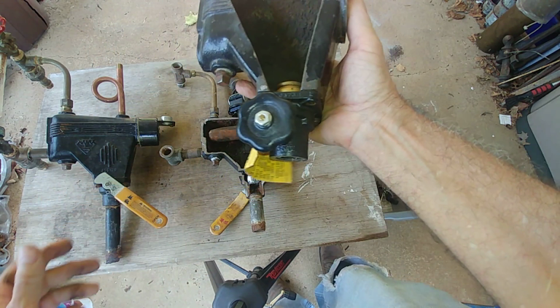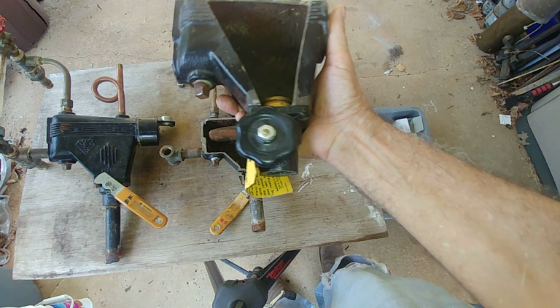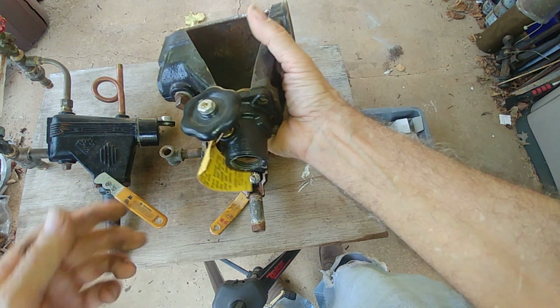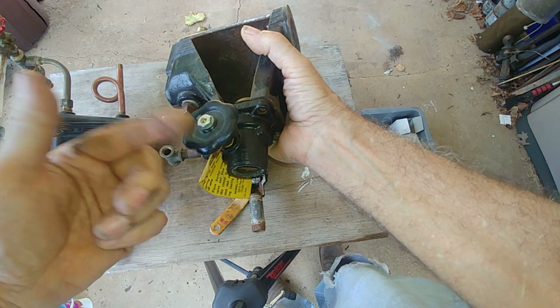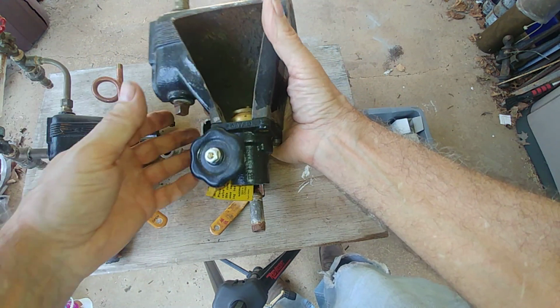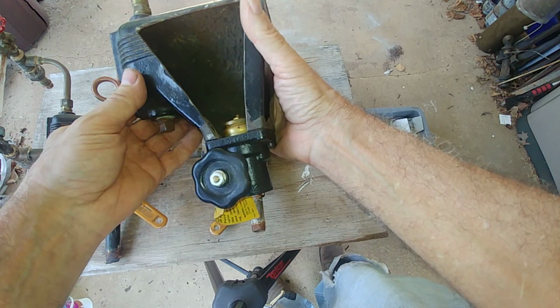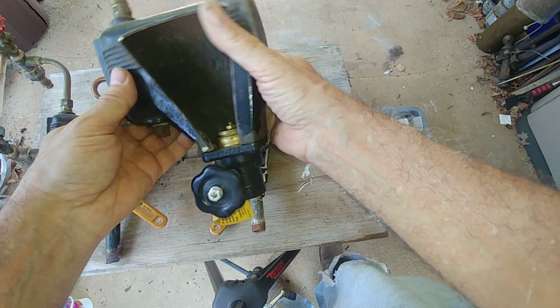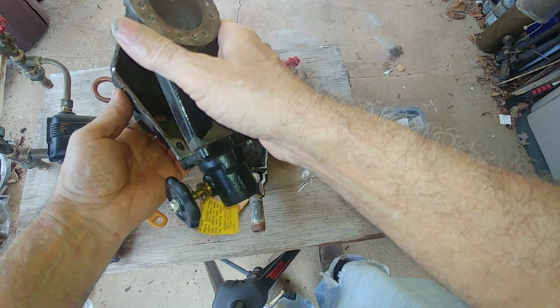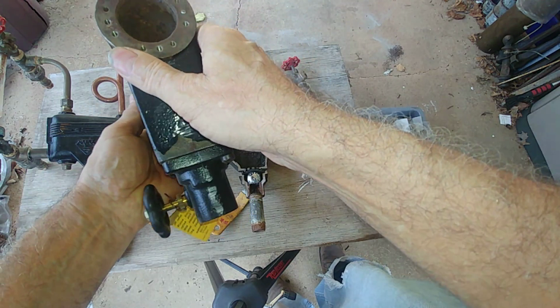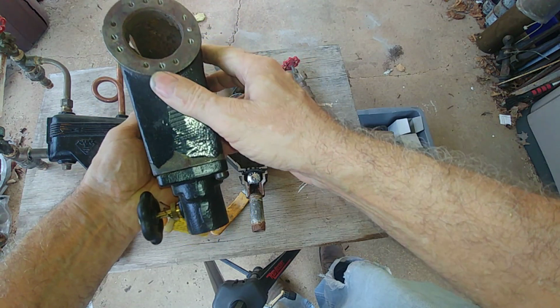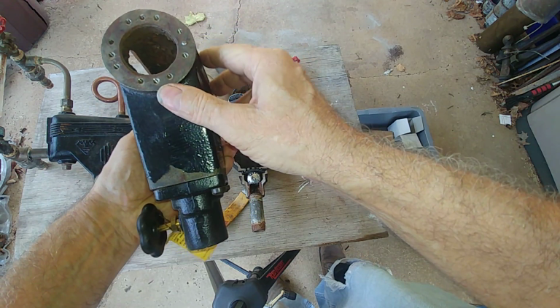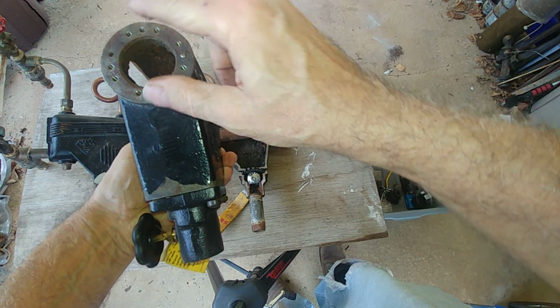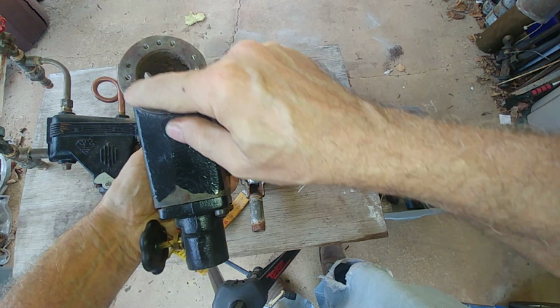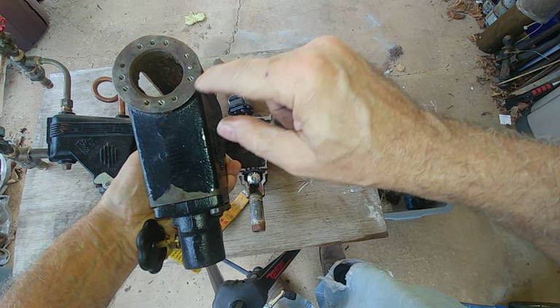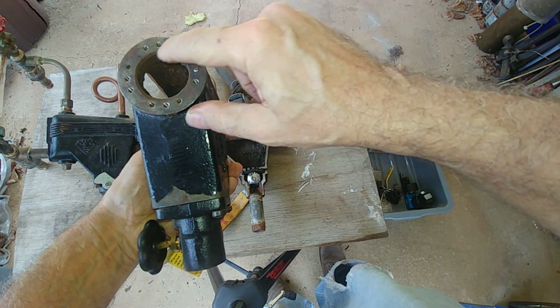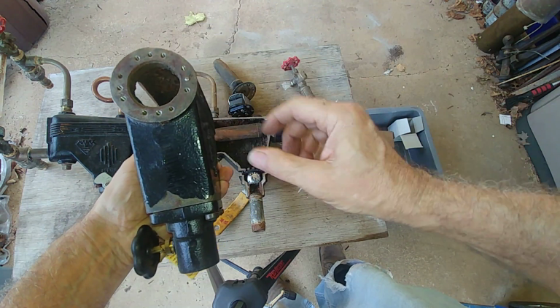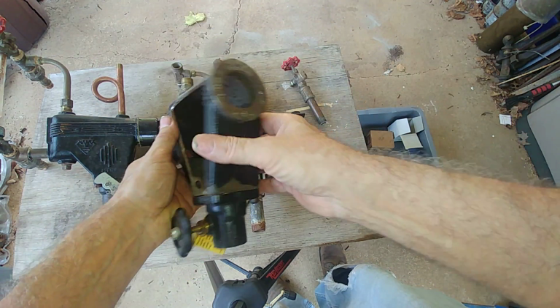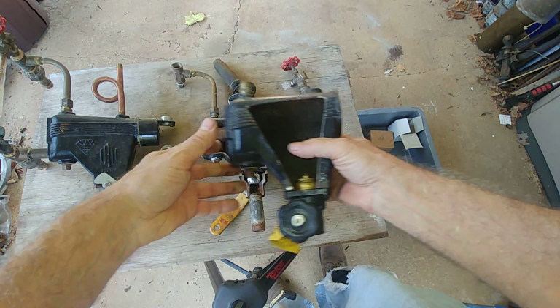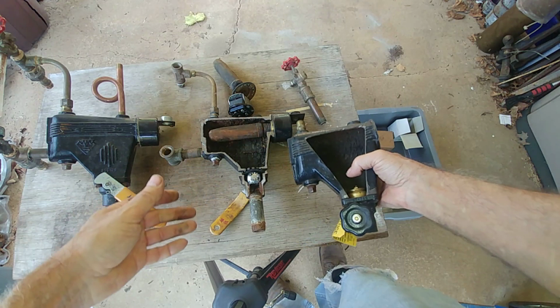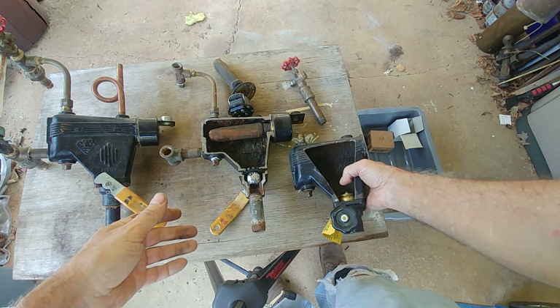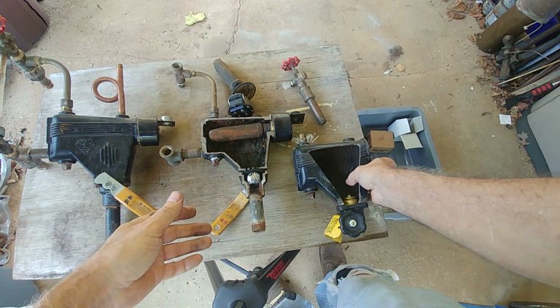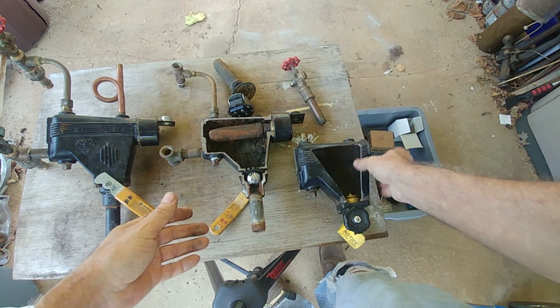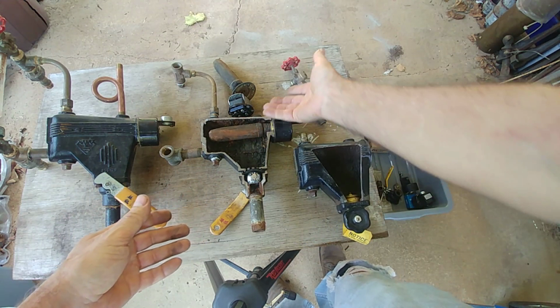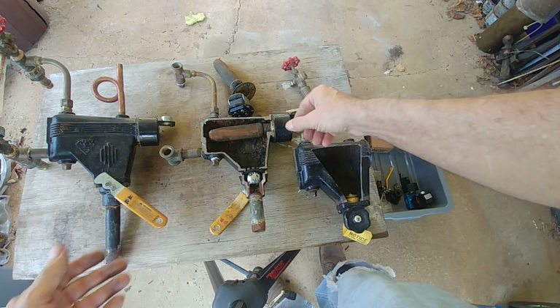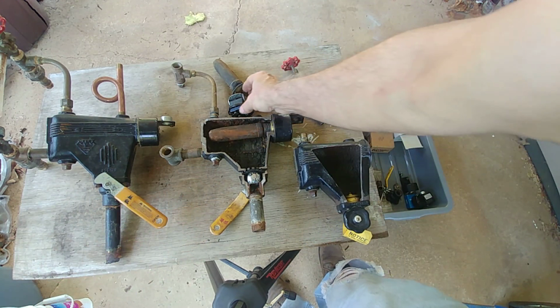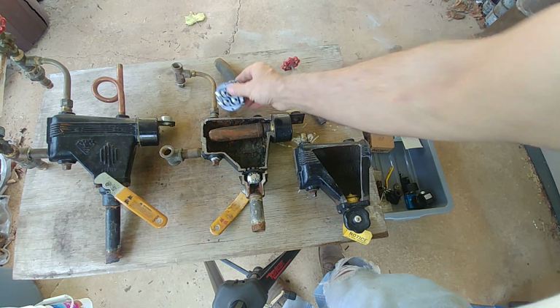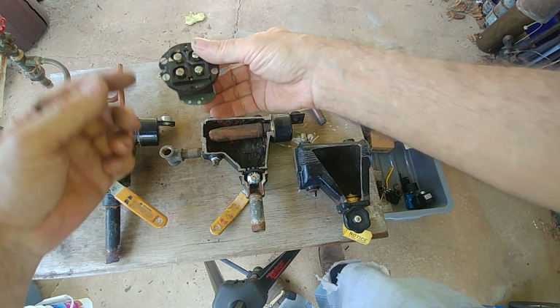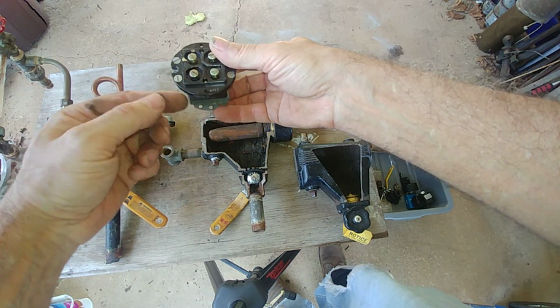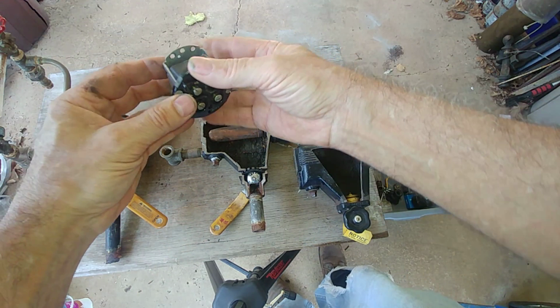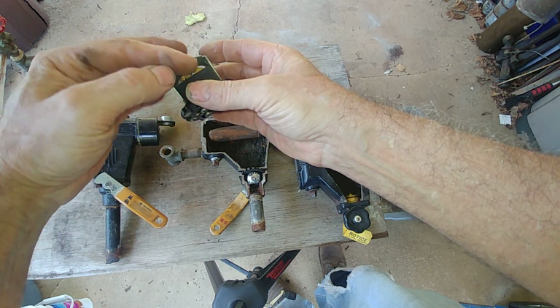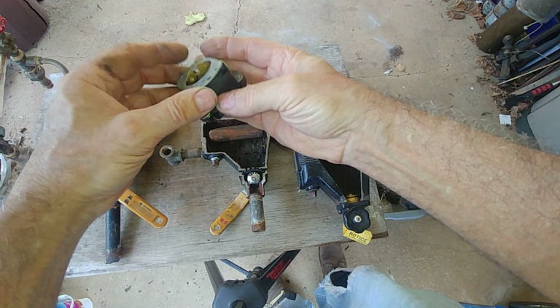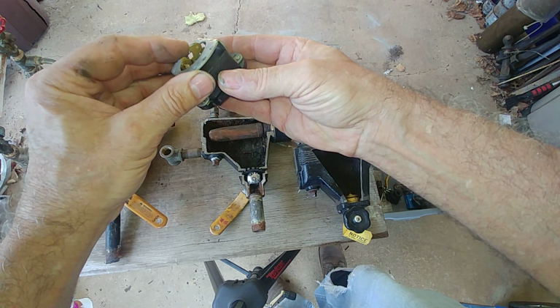If you've got one of these things, you've got a very old system. These are all the screw holes for the back — there are about a dozen screws that hold this thing on.